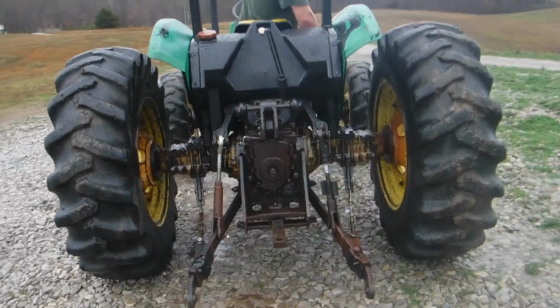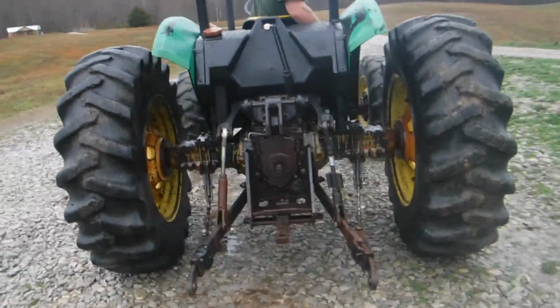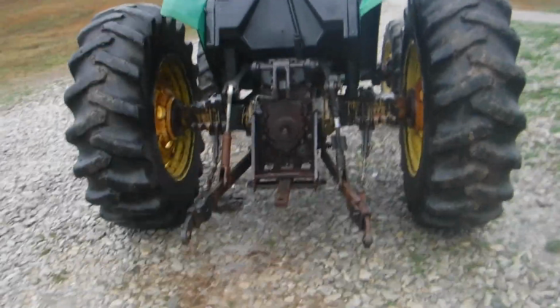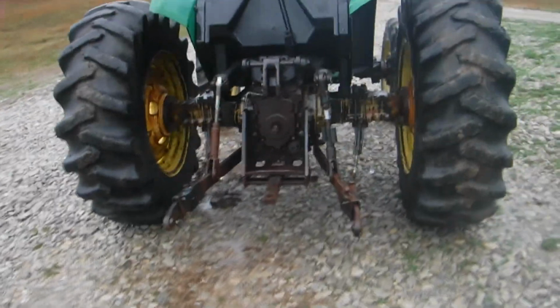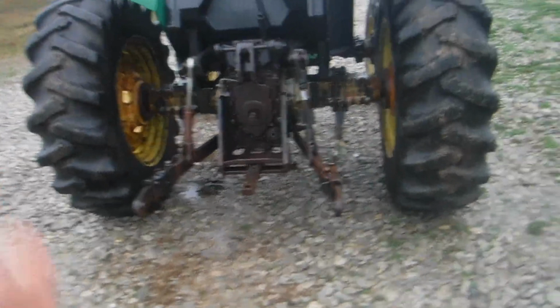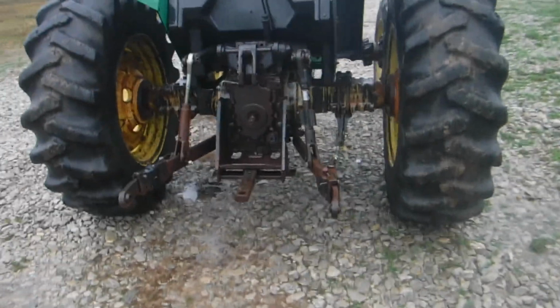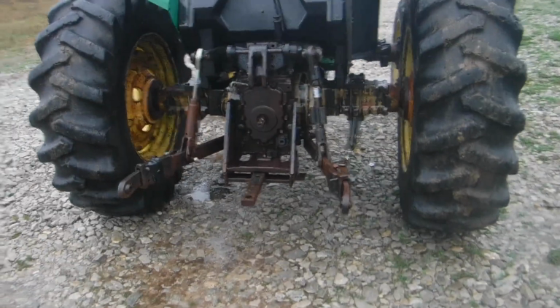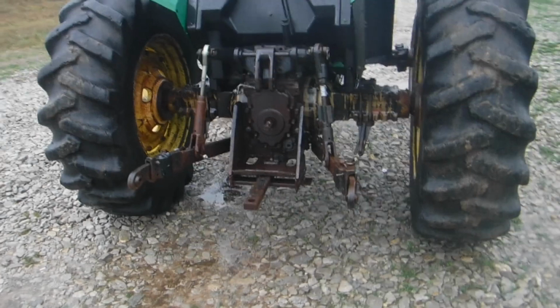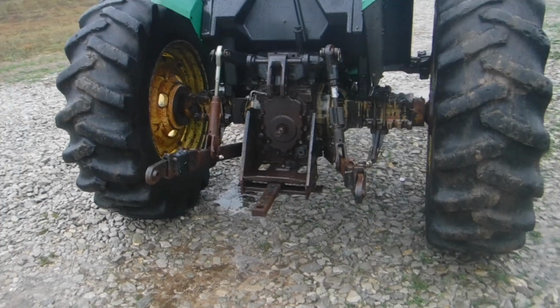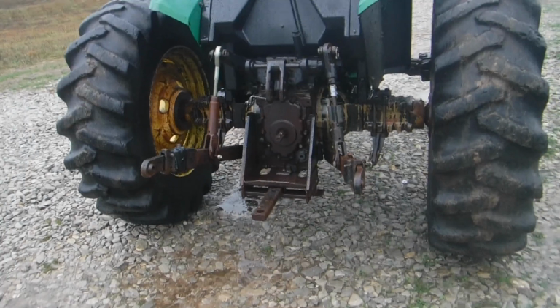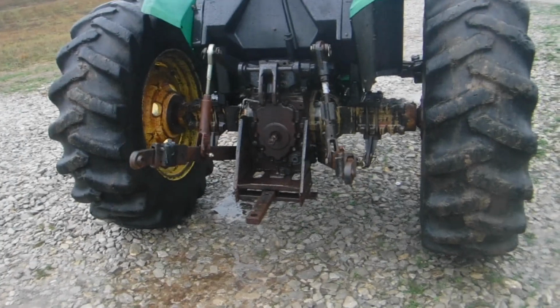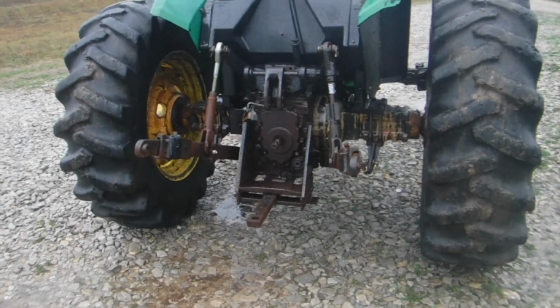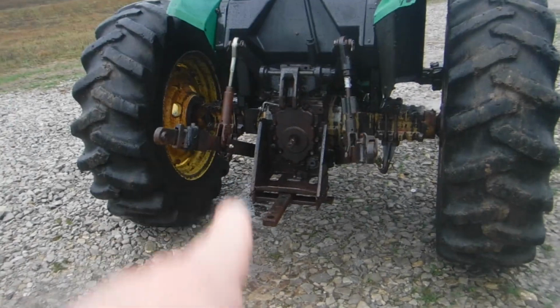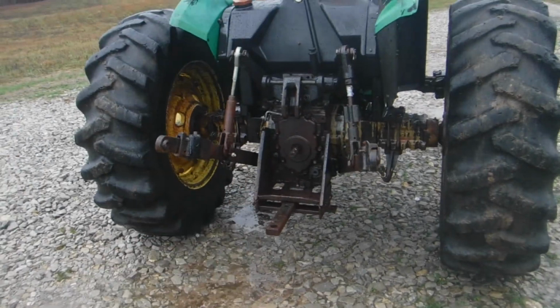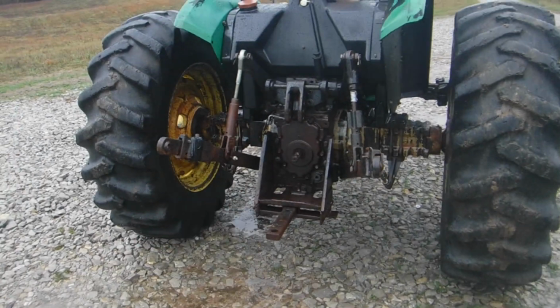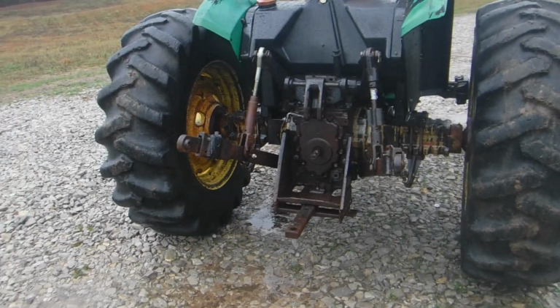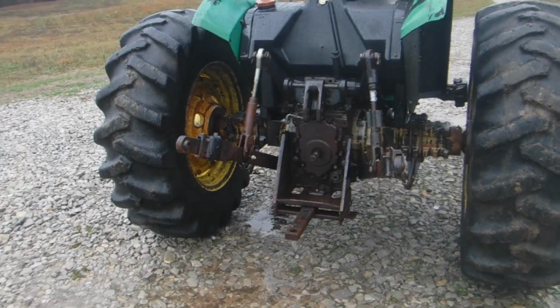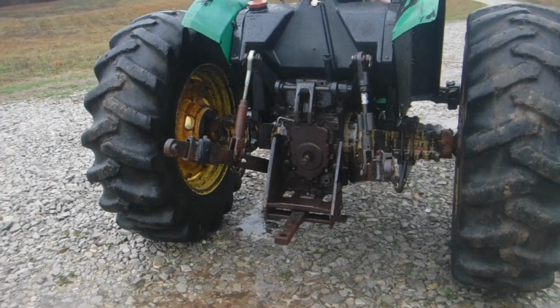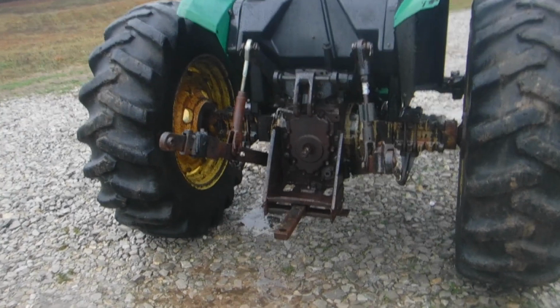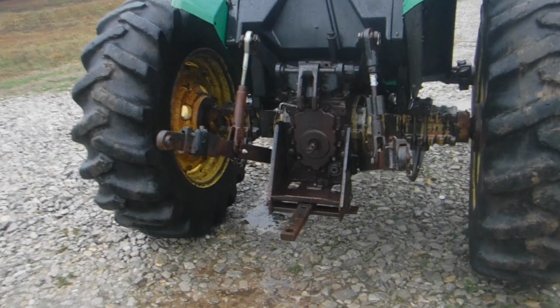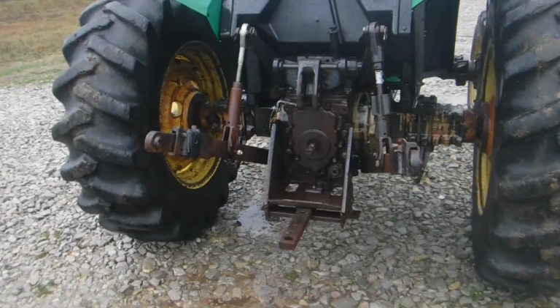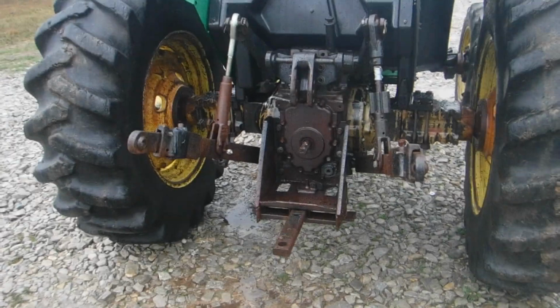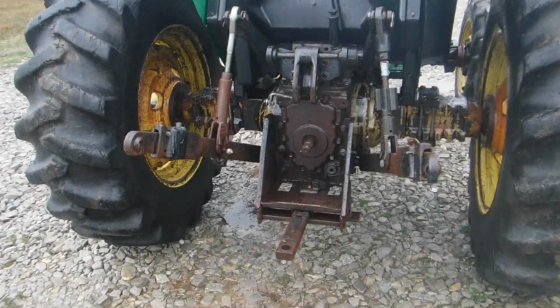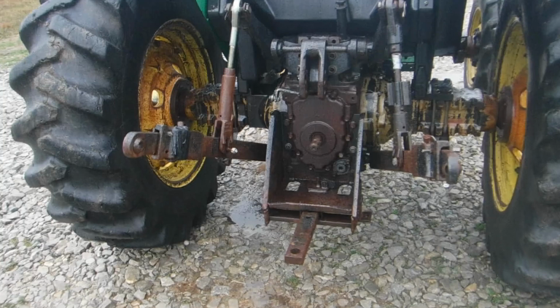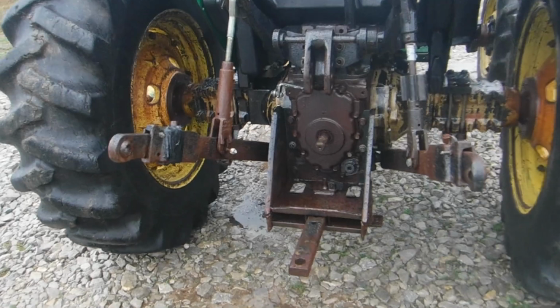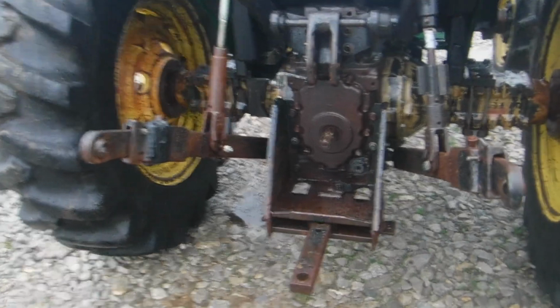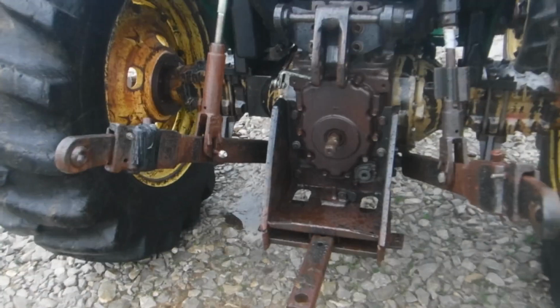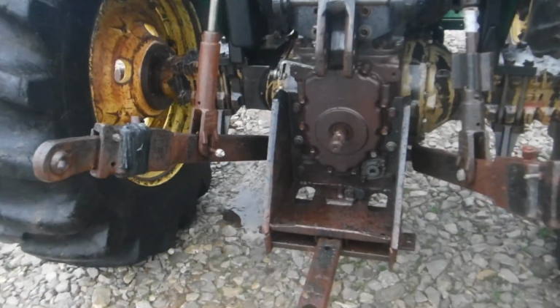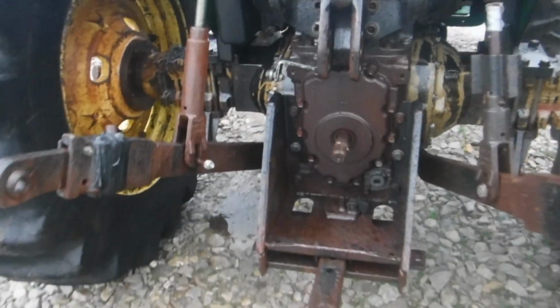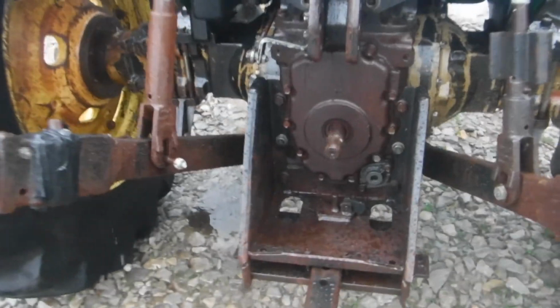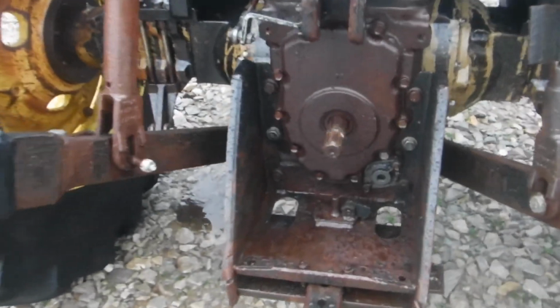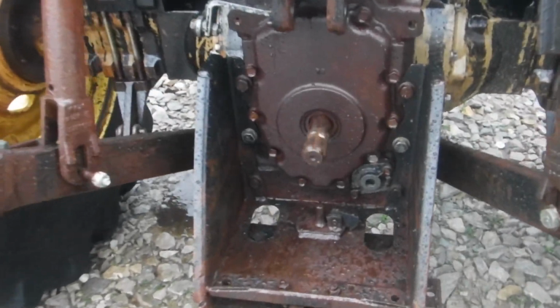The lift works on this machine as you can see. The PTO is clean — it's not bent in any shape, form or fashion. You can see it running.